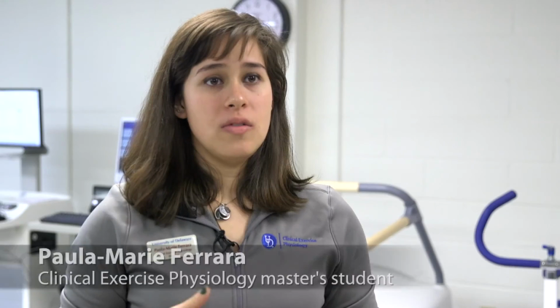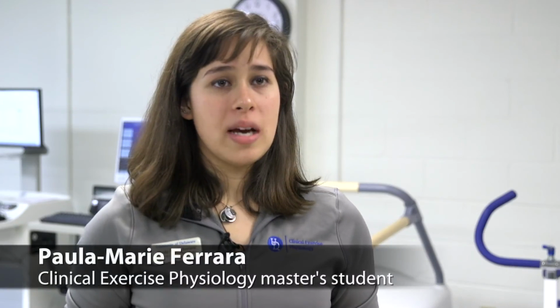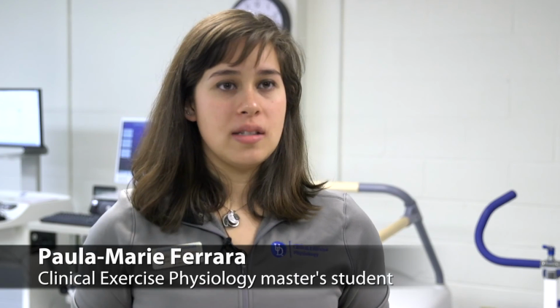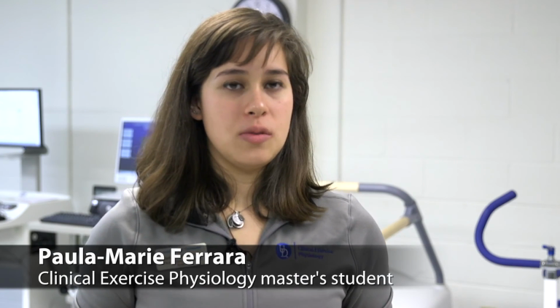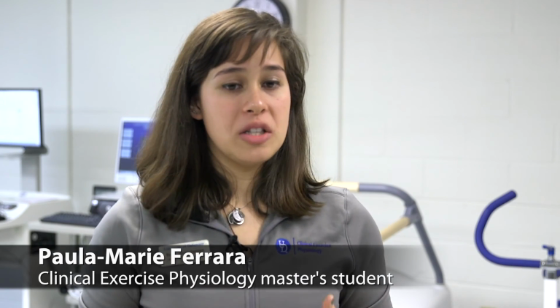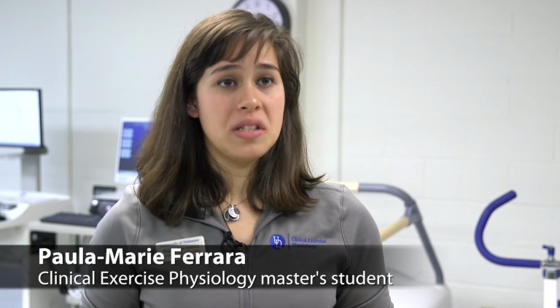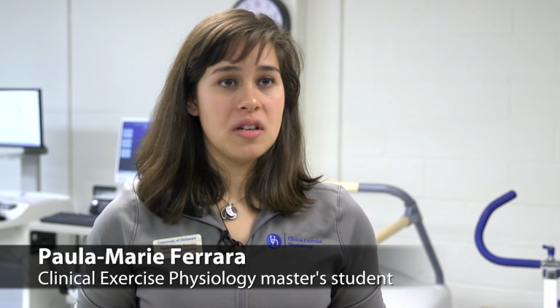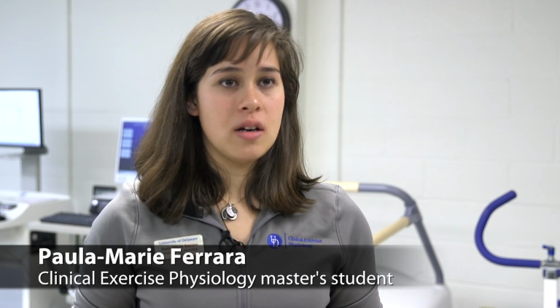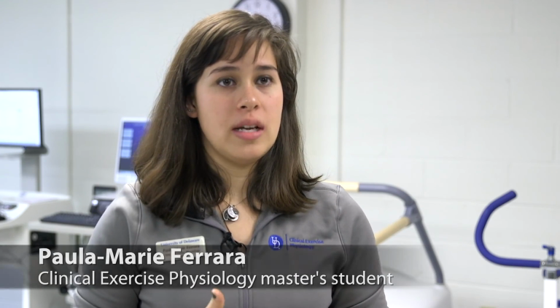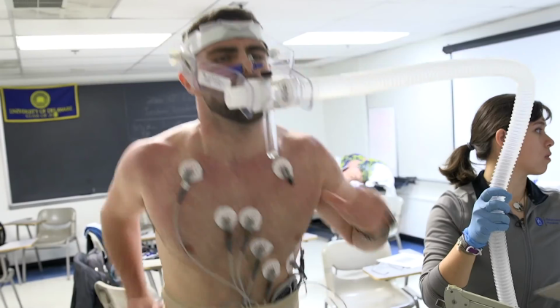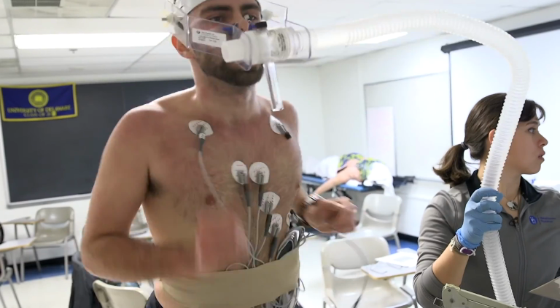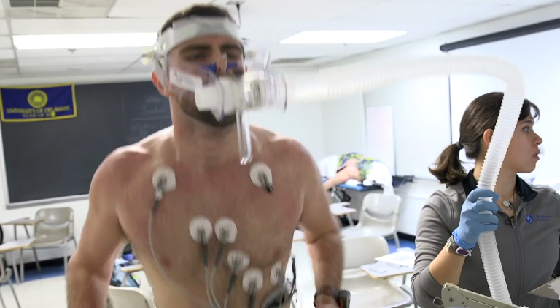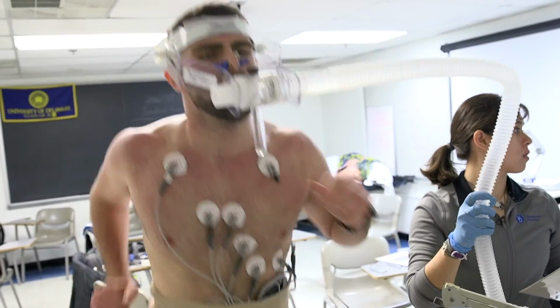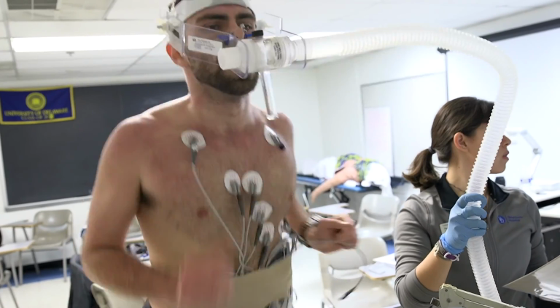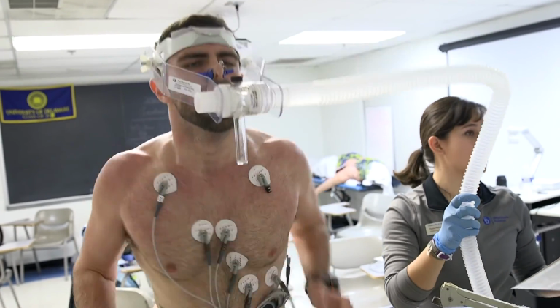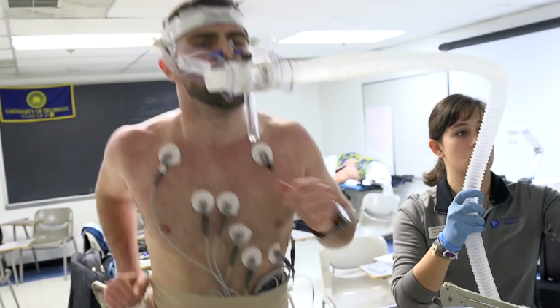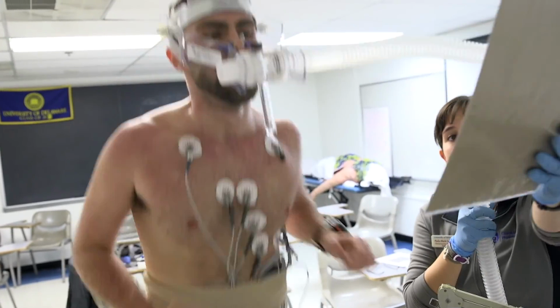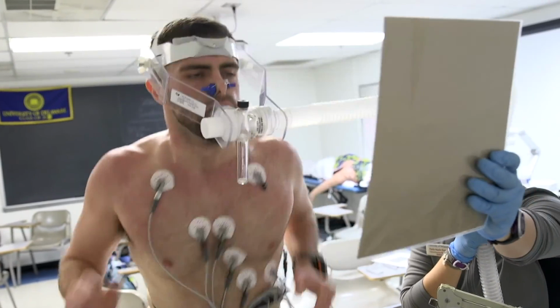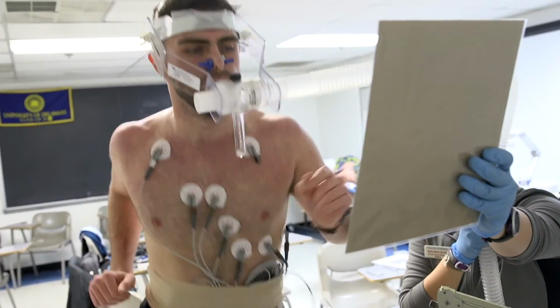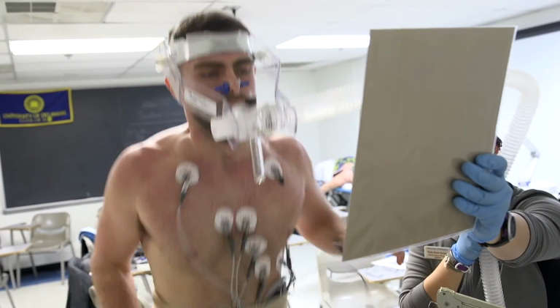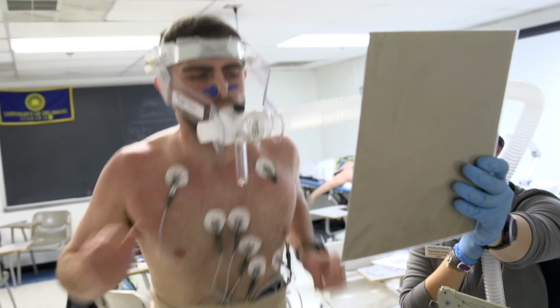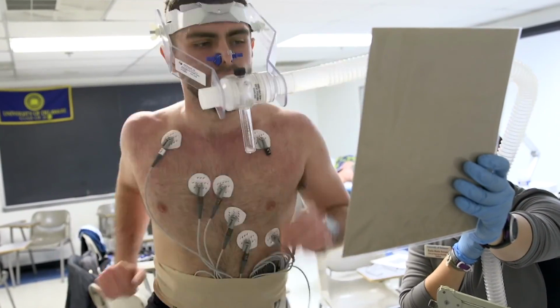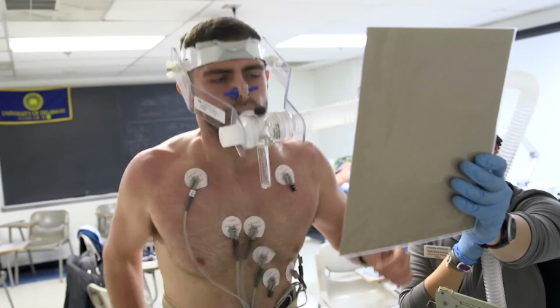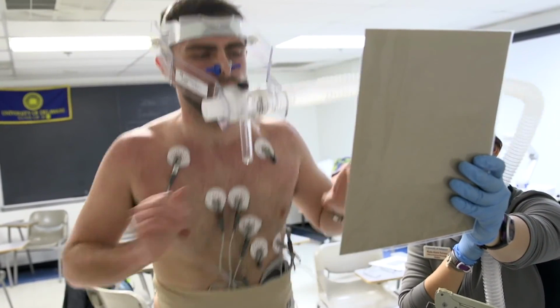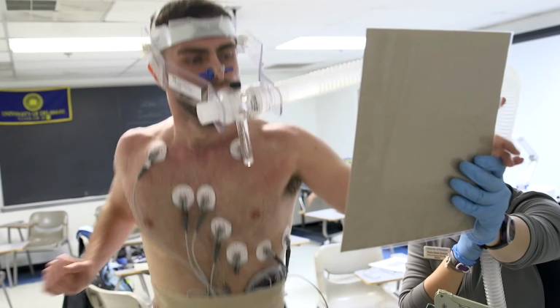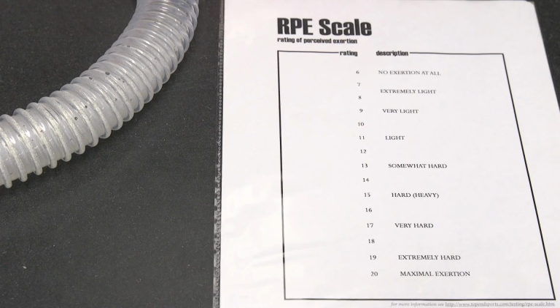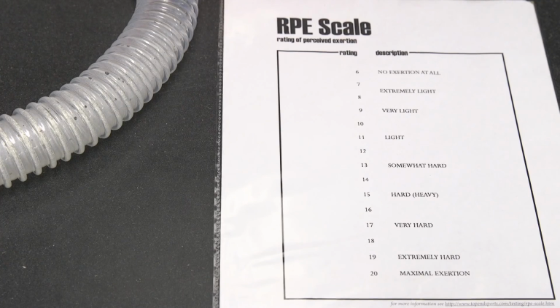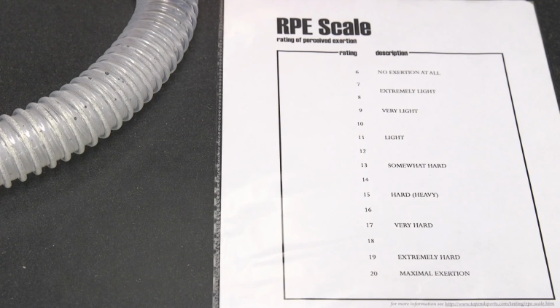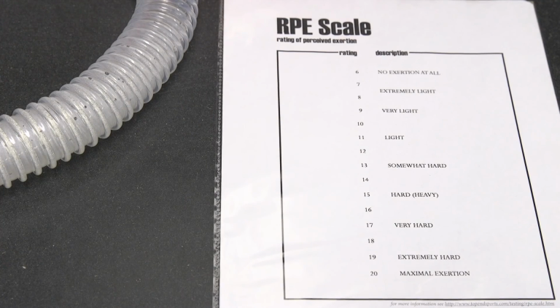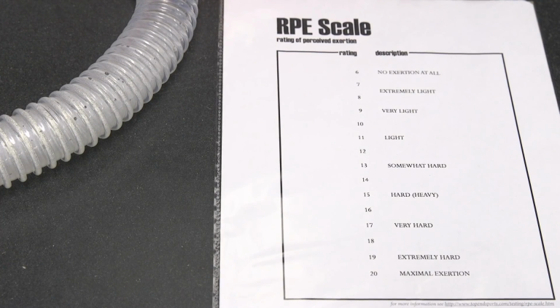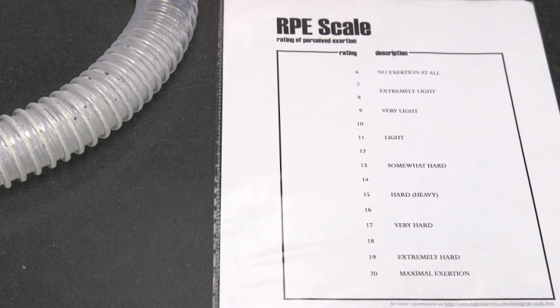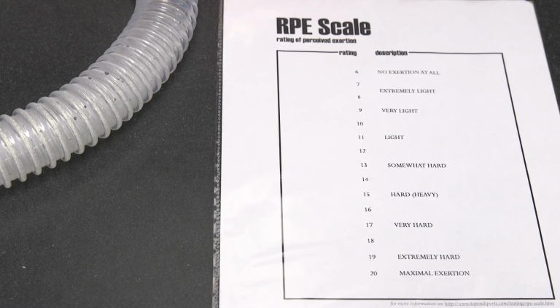The VO2max test is basically the gold standard in understanding how fit someone is as an endurance athlete. The heart is the hardest working muscle in the body, beating over a hundred thousand times each day — for the average individual, that's over three billion times in your lifetime.